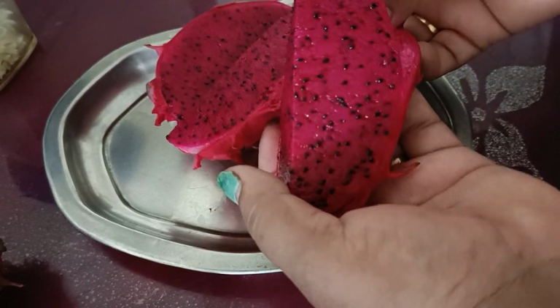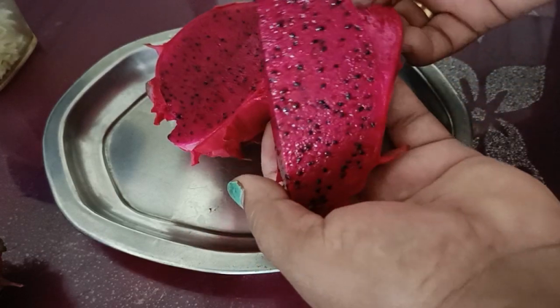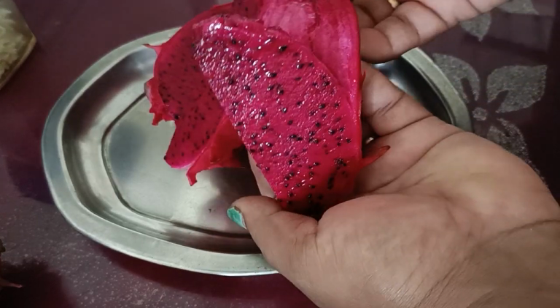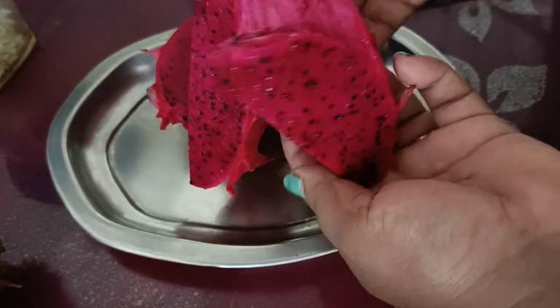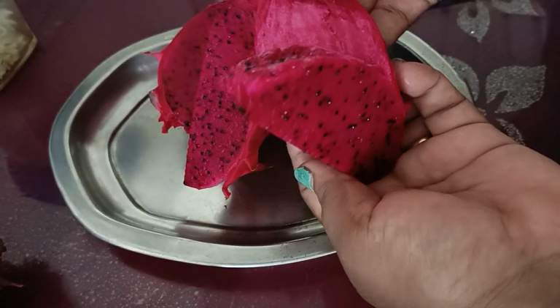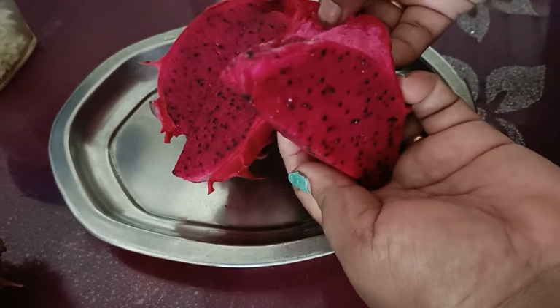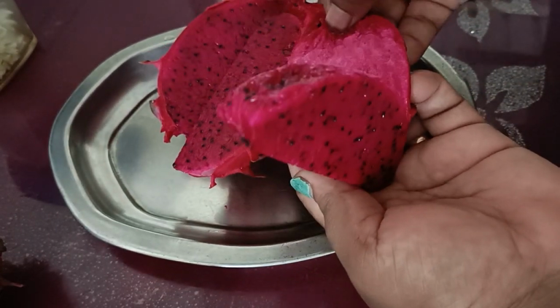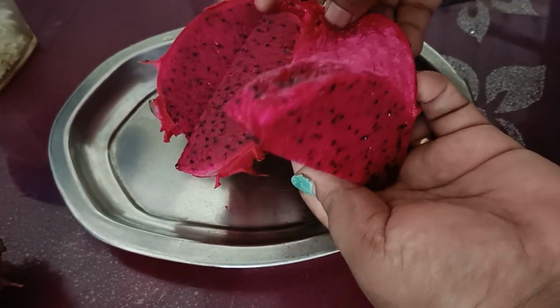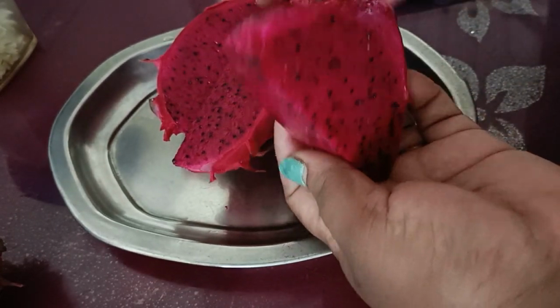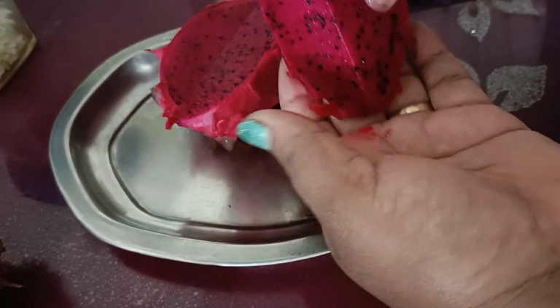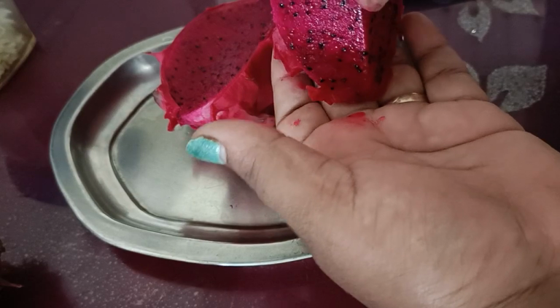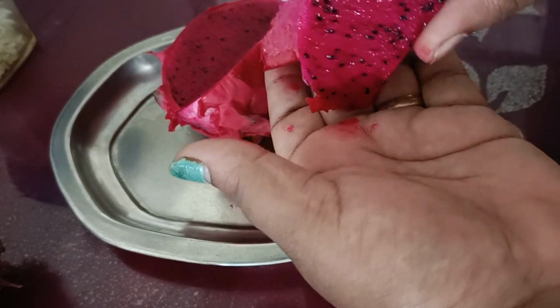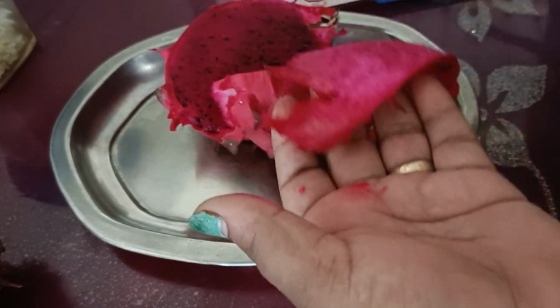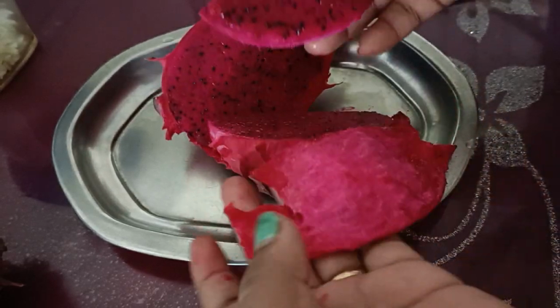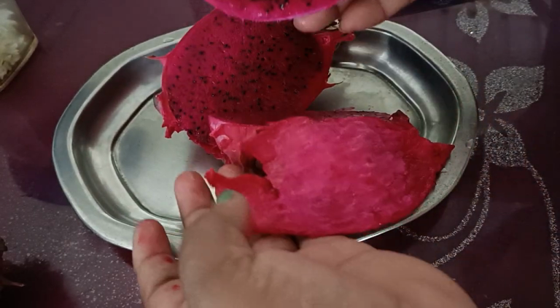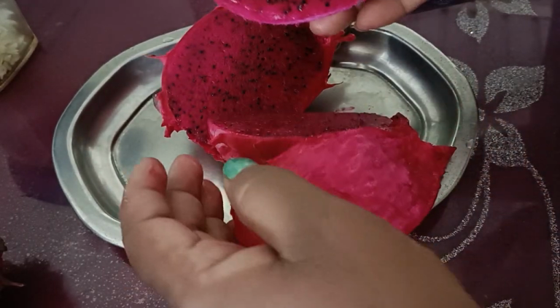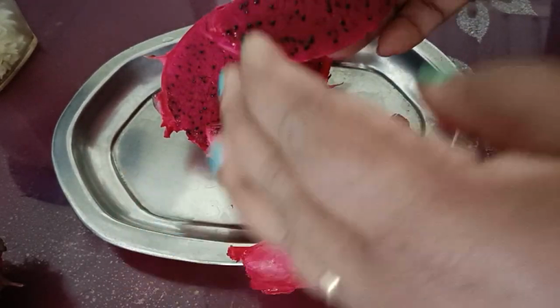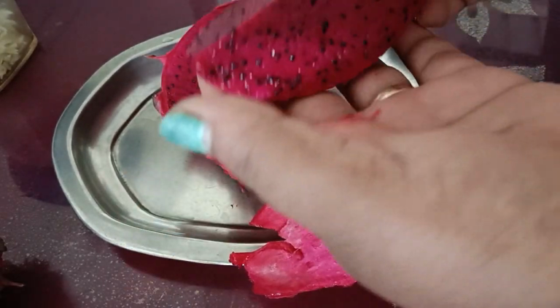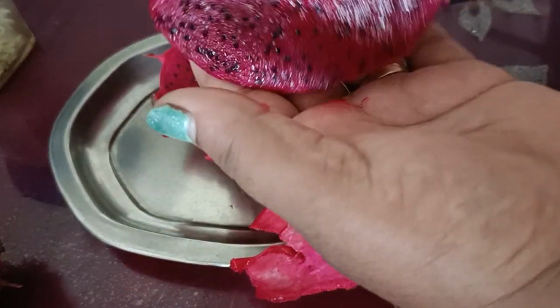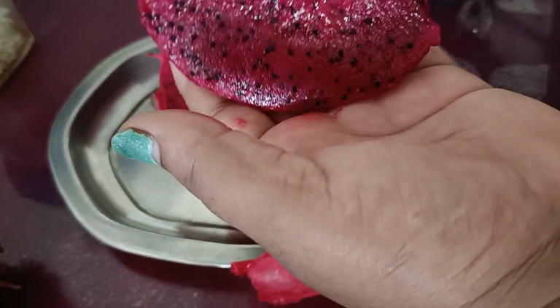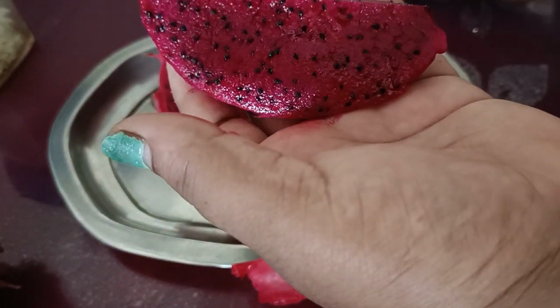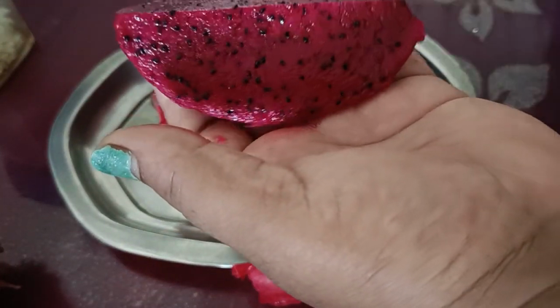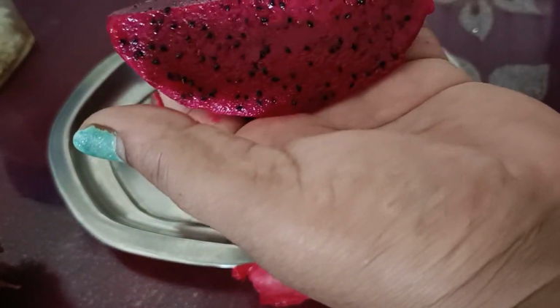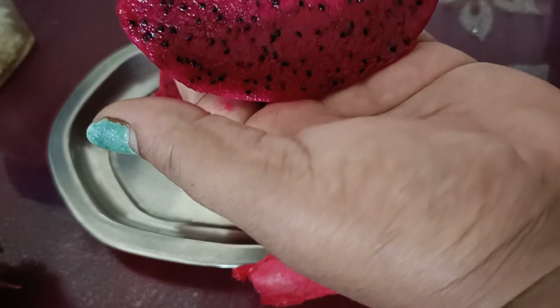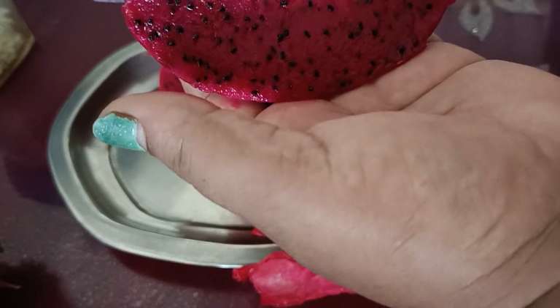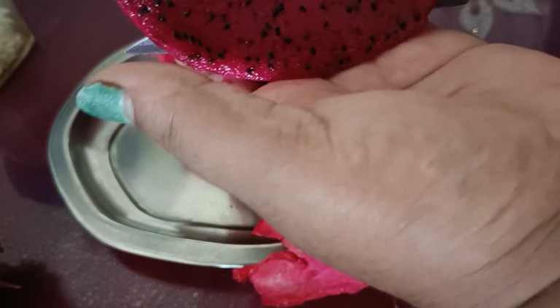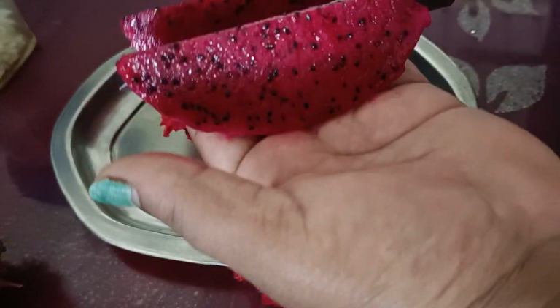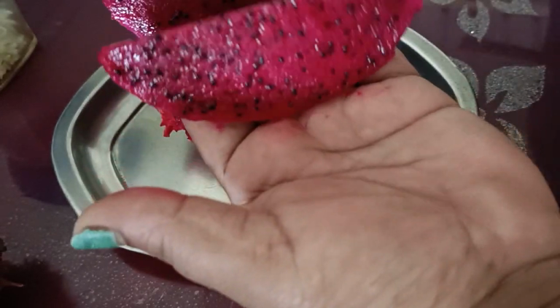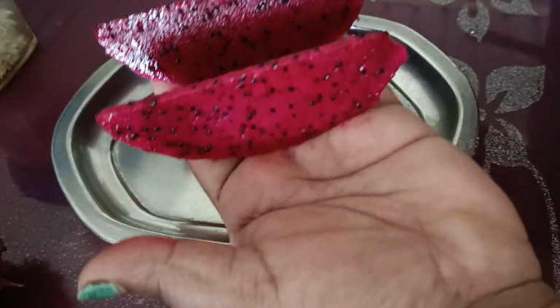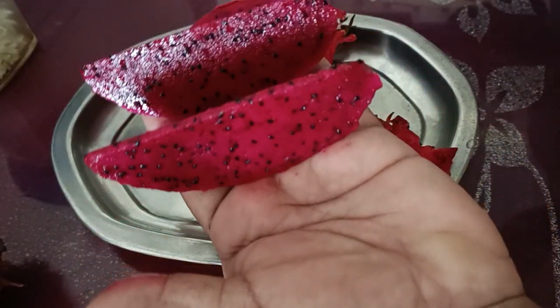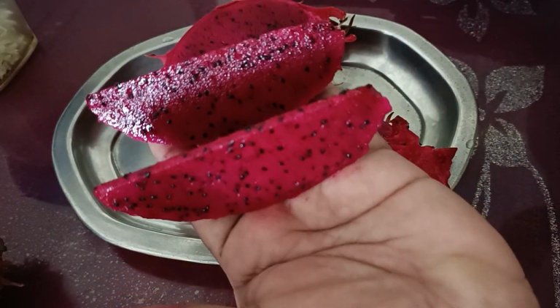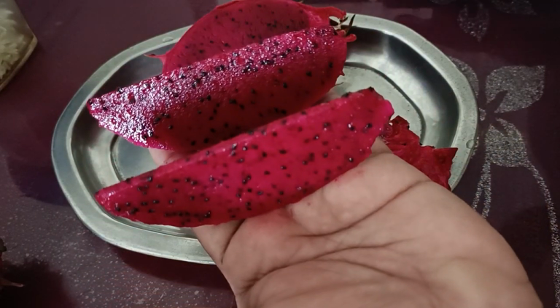I can just simply peel it — if you see, it will come right off the peel. And this is how we eat dragon fruit.